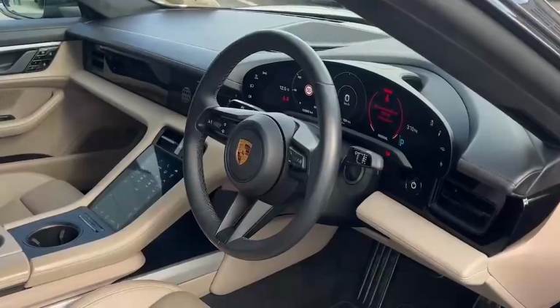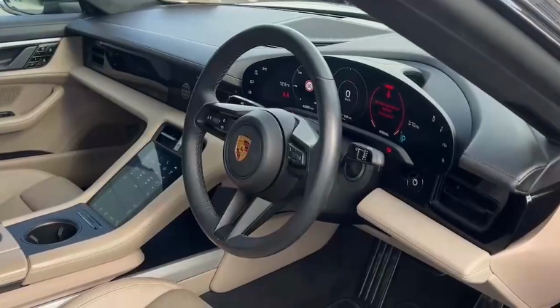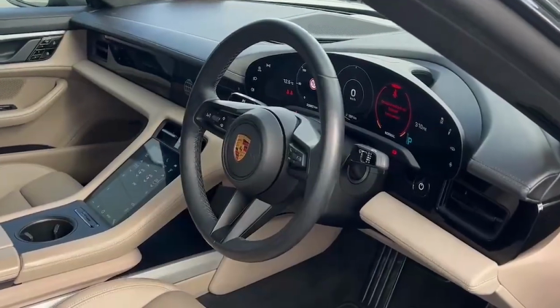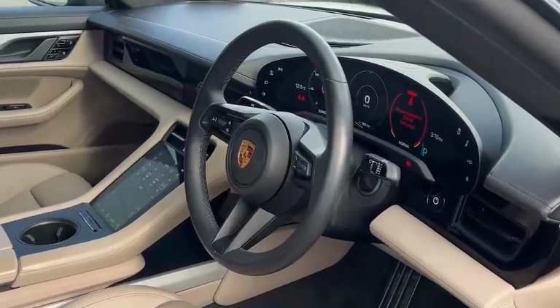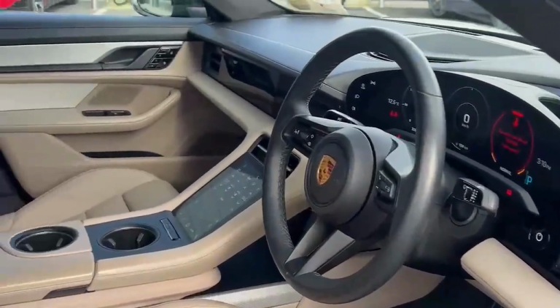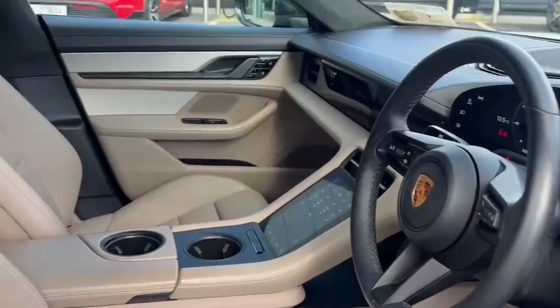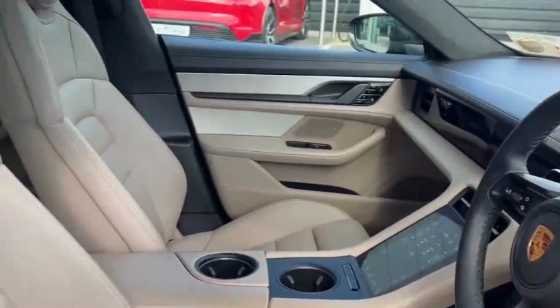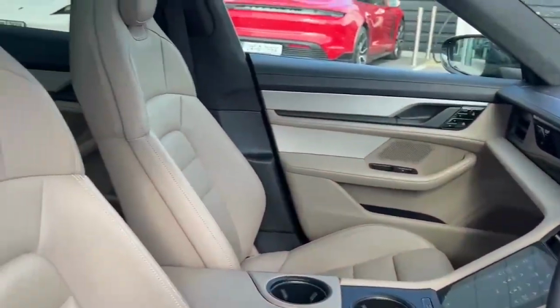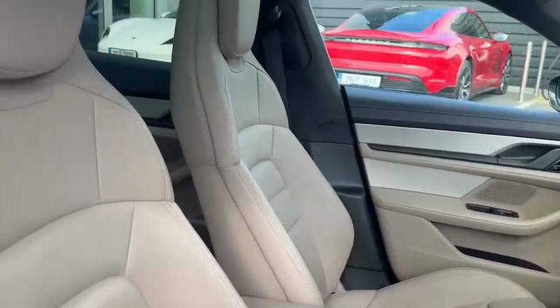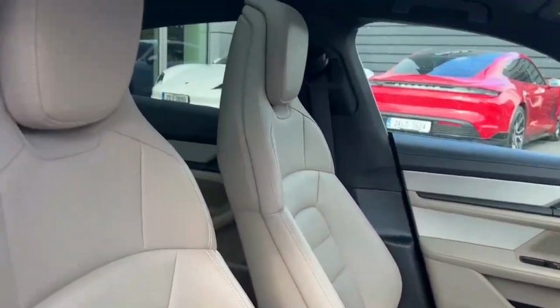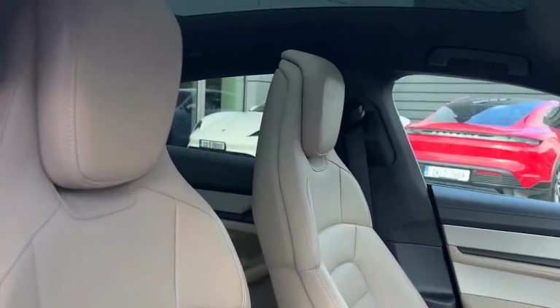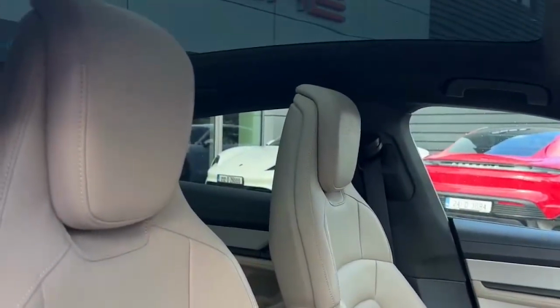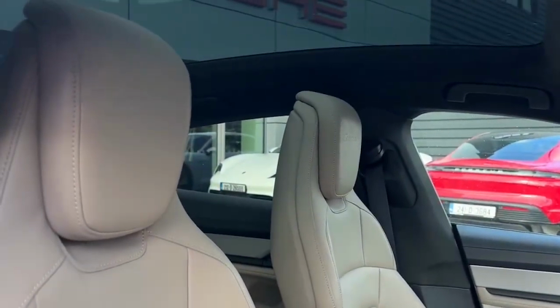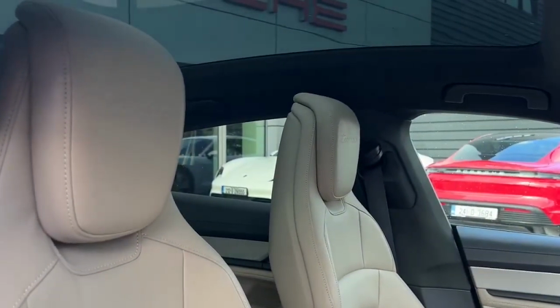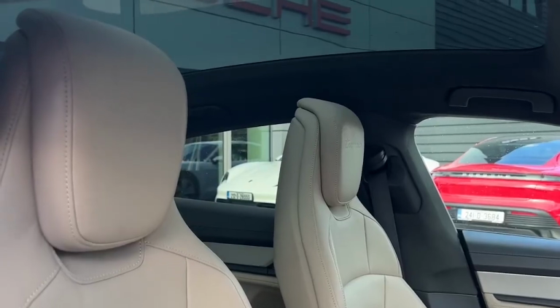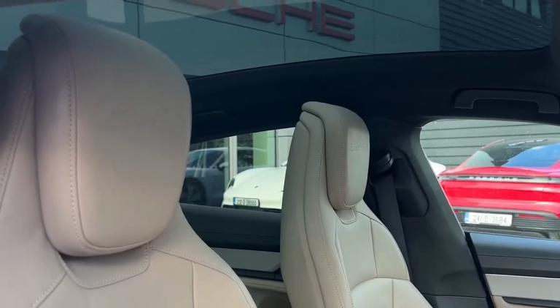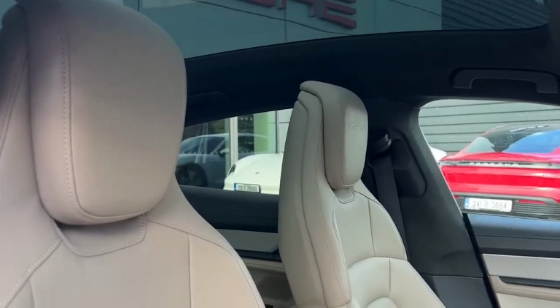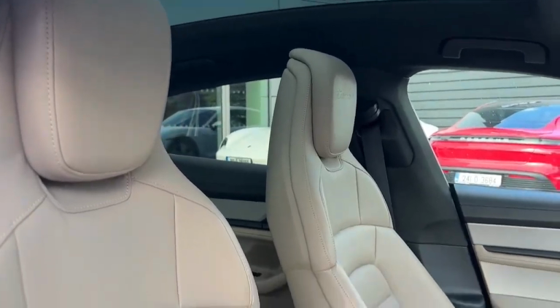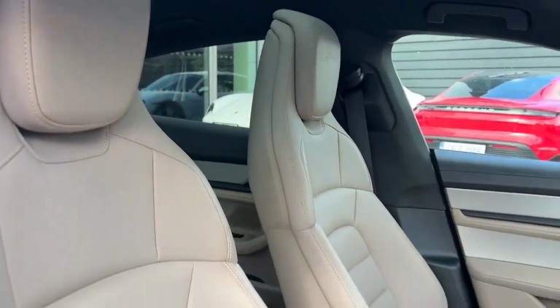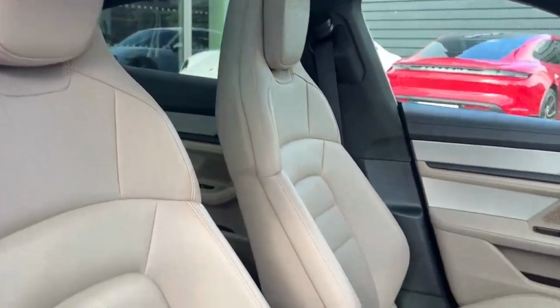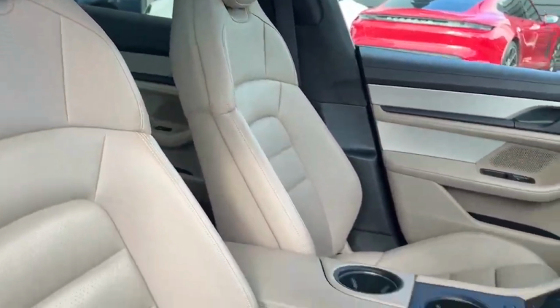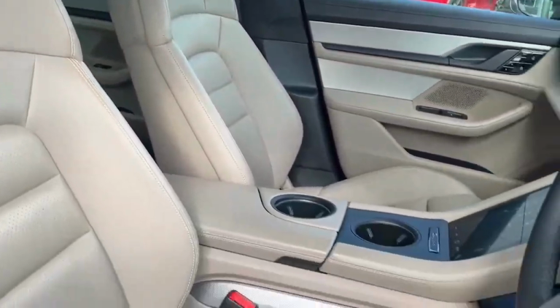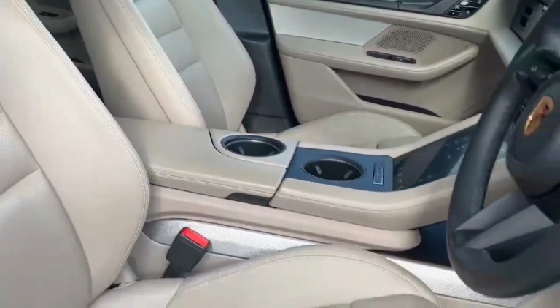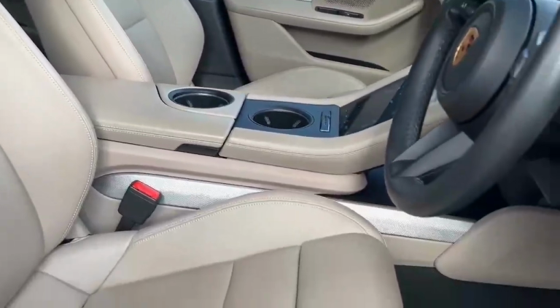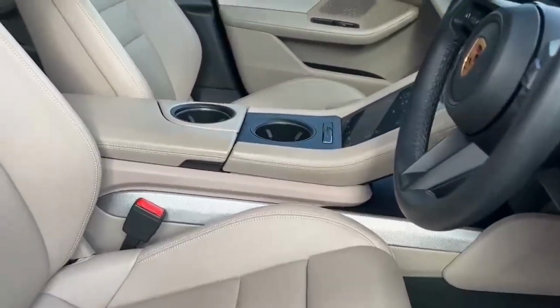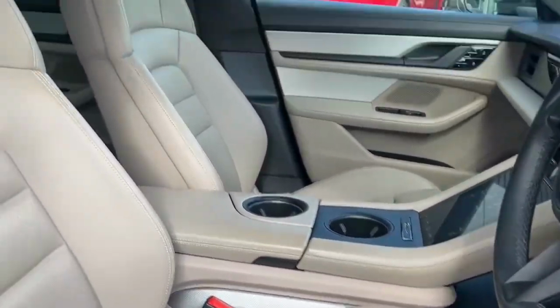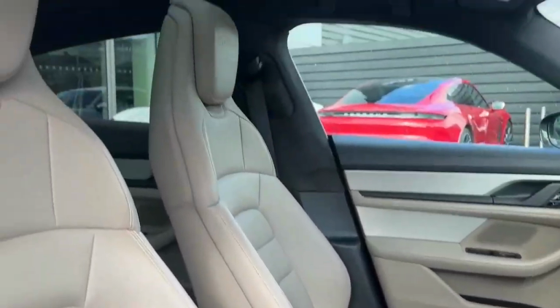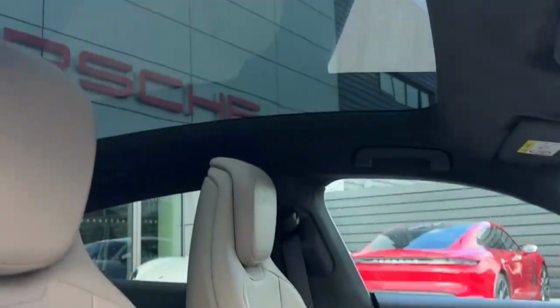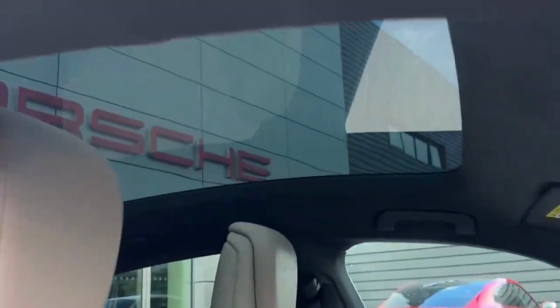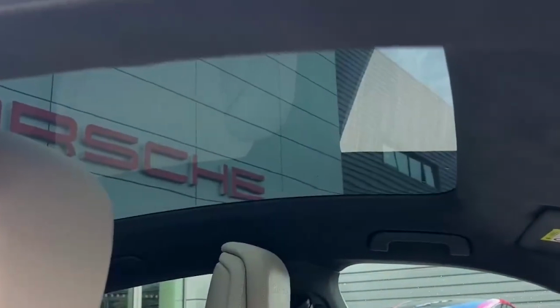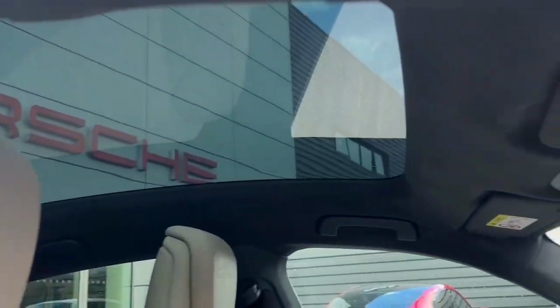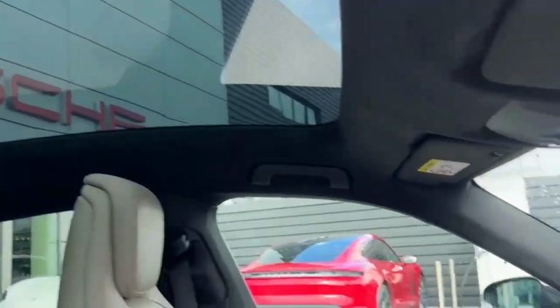We've low mileage on this car at just under 33,000 kilometres, and we've got a black and chalk beige leather interior with a fixed glass roof.